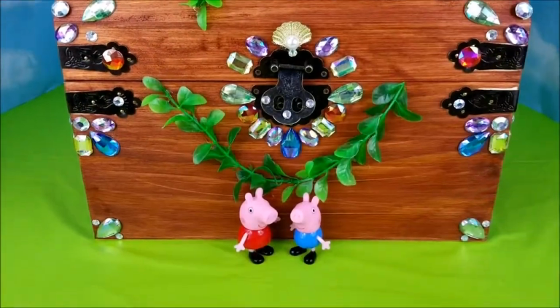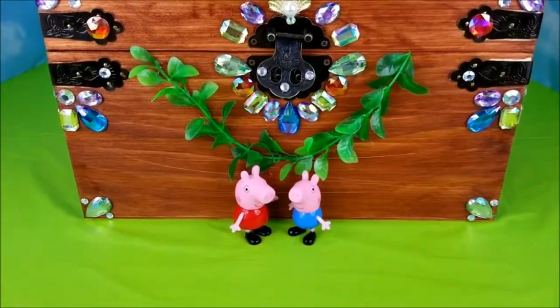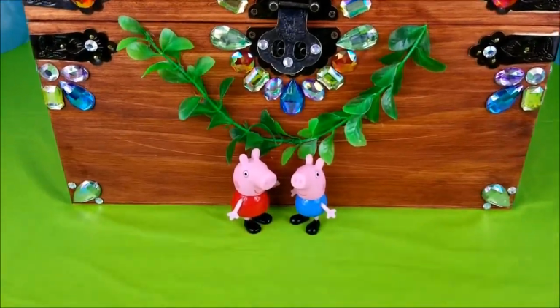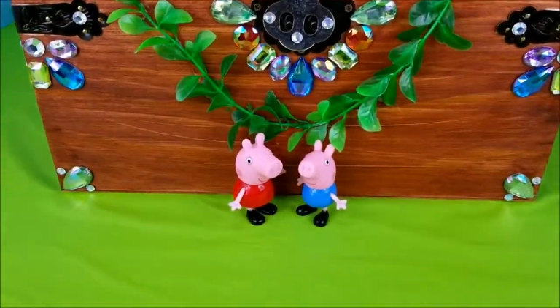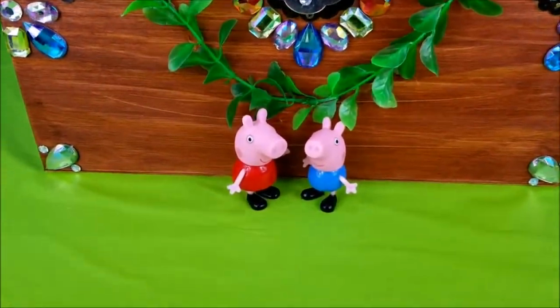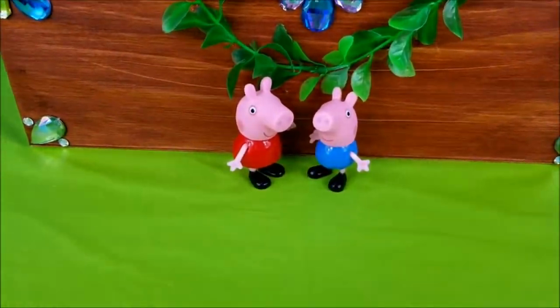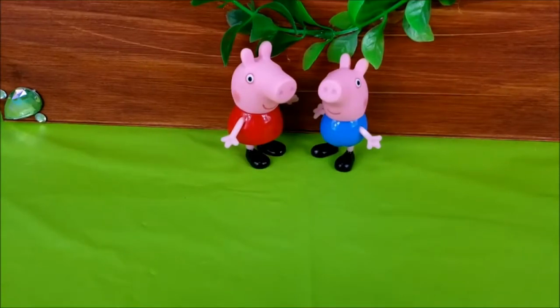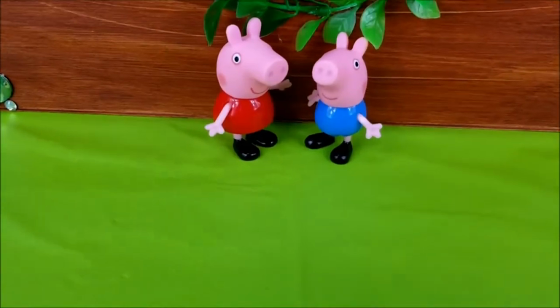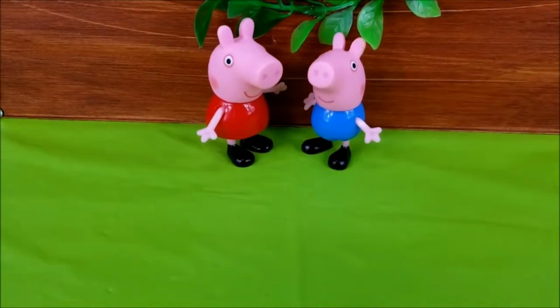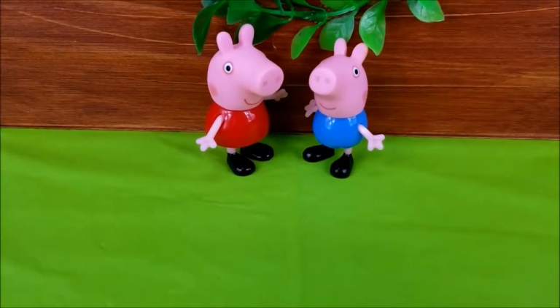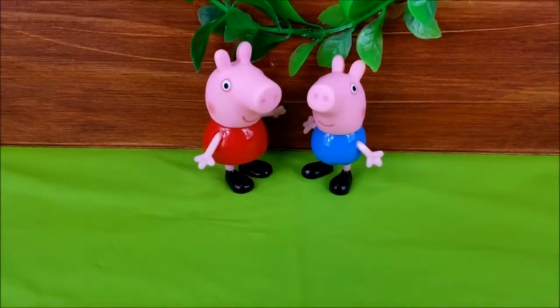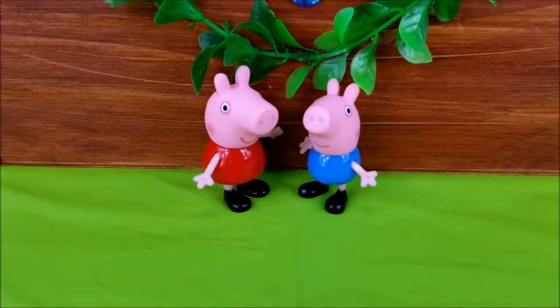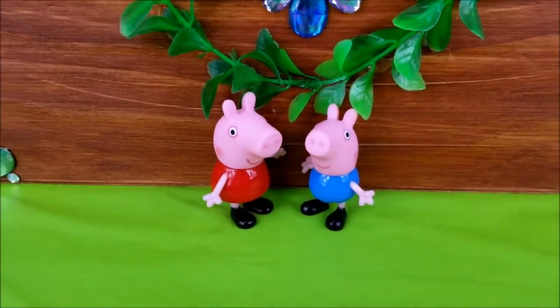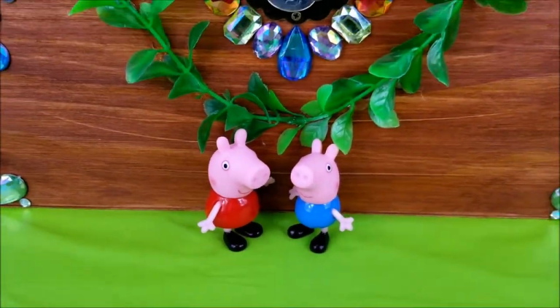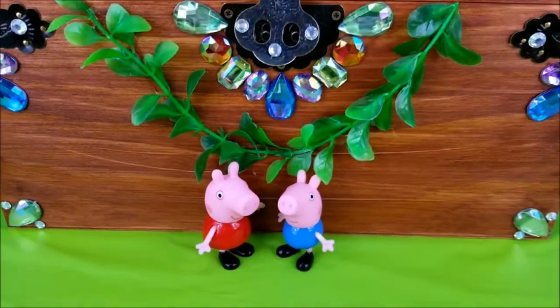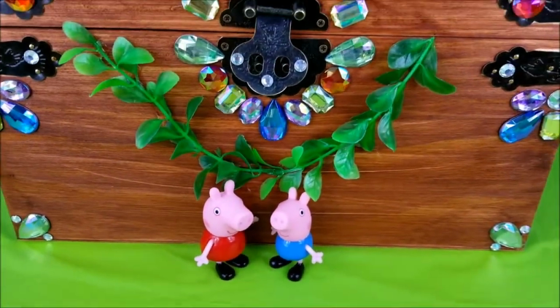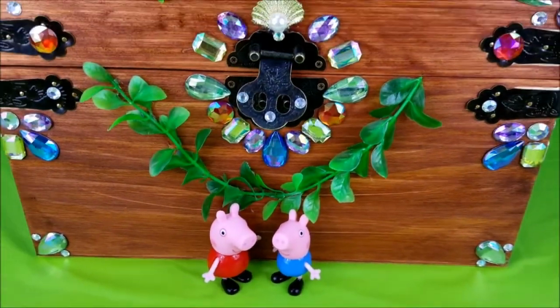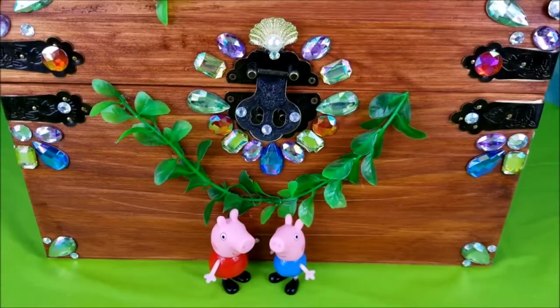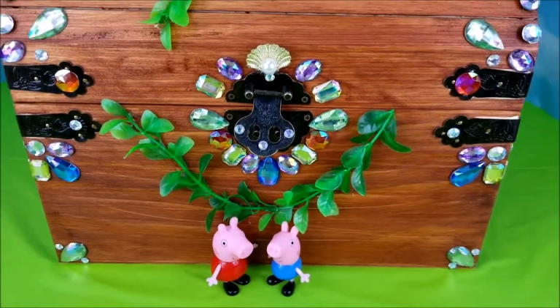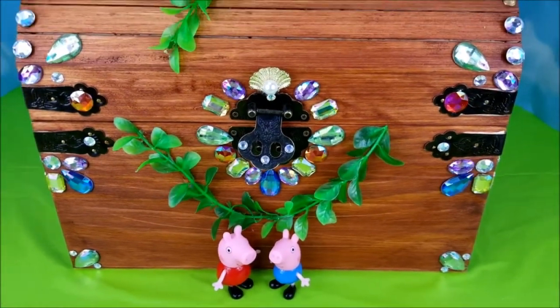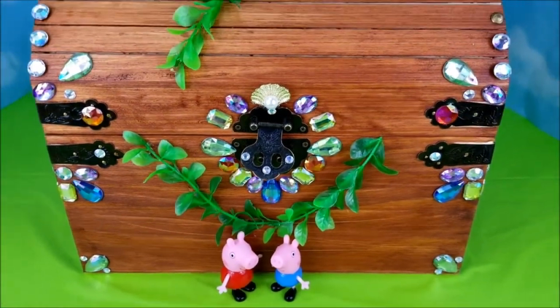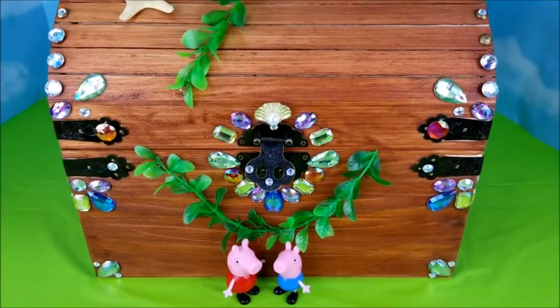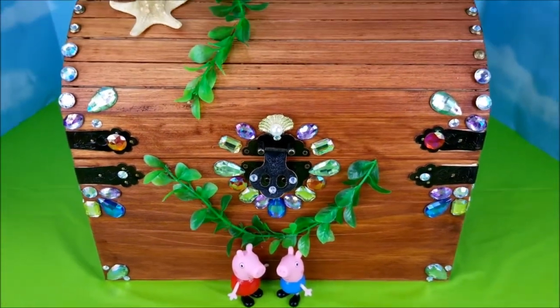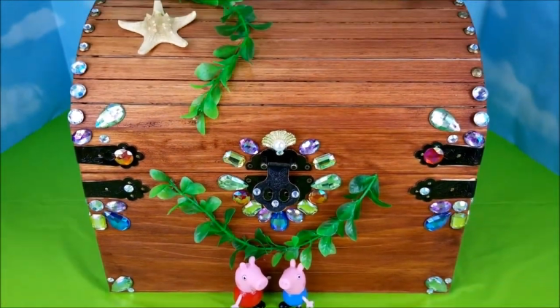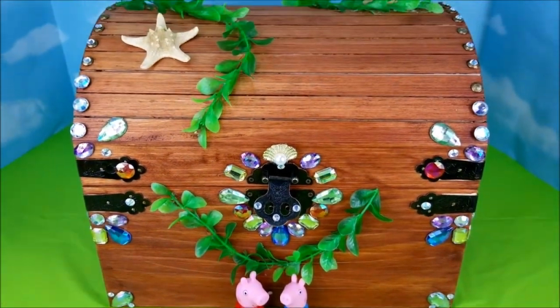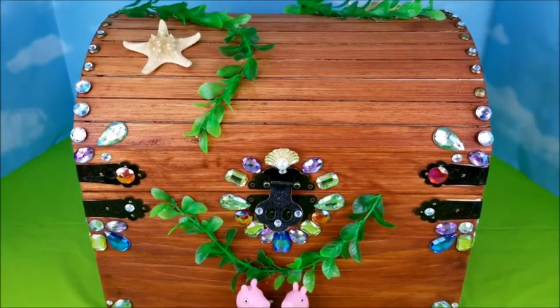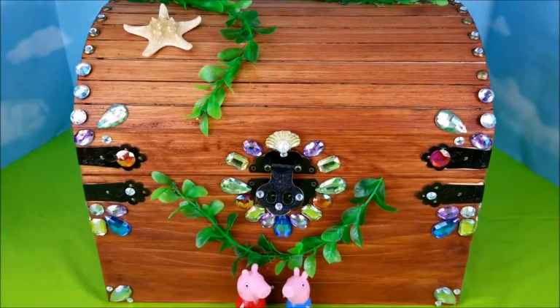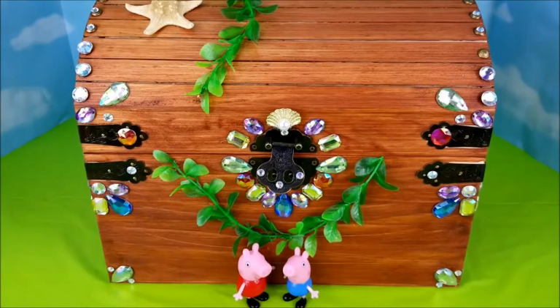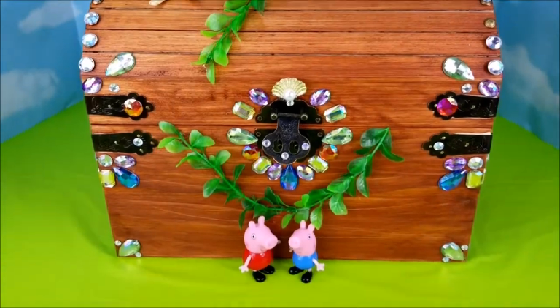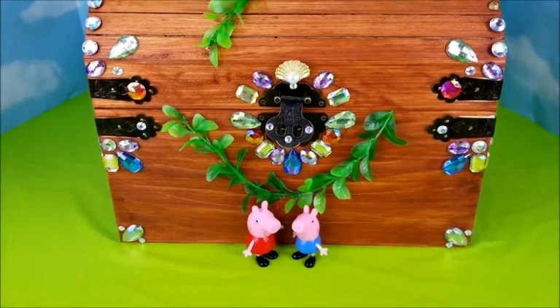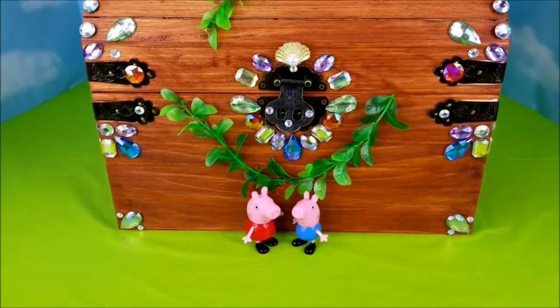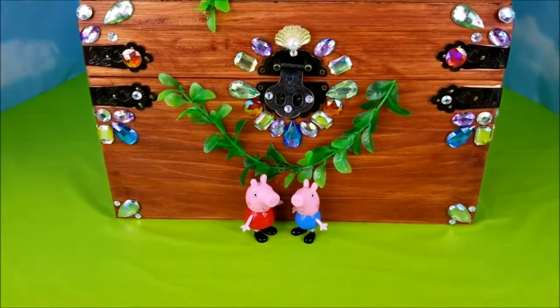I have Peppa Pig and George here with me today, and they're going to be helping me open up Mermaid Felina's treasure chest so we can find a surprise inside.